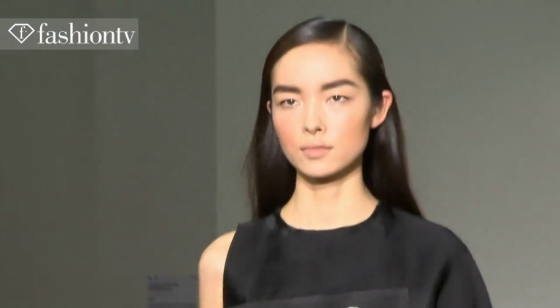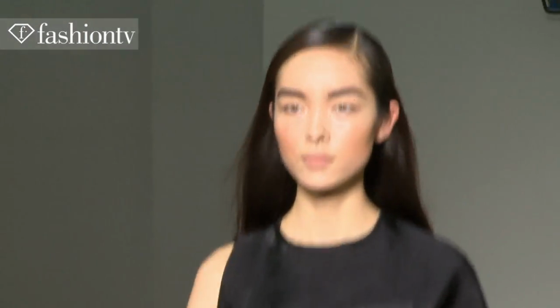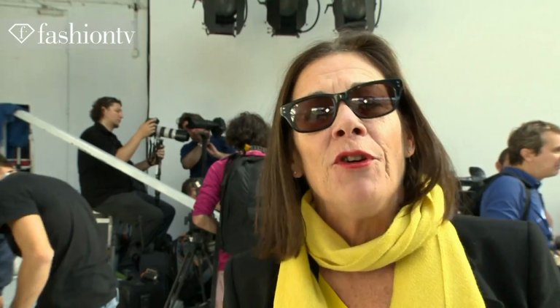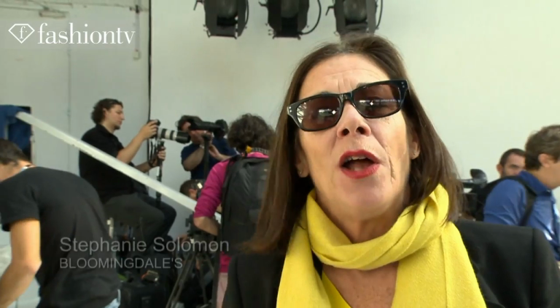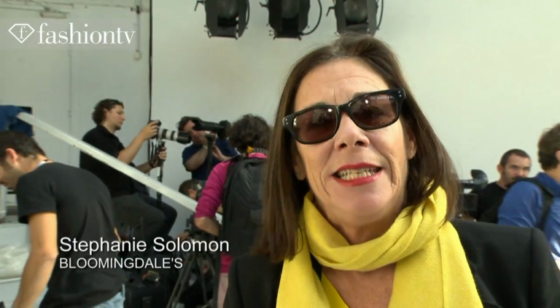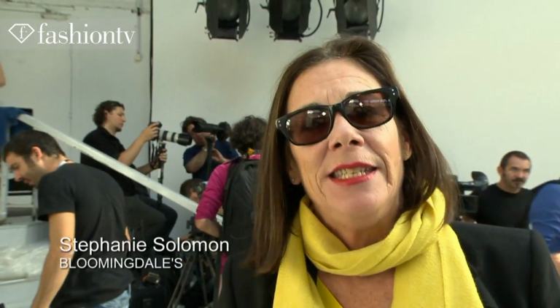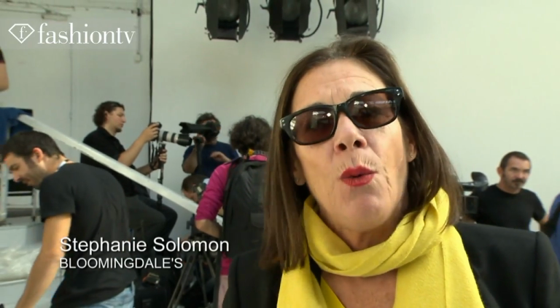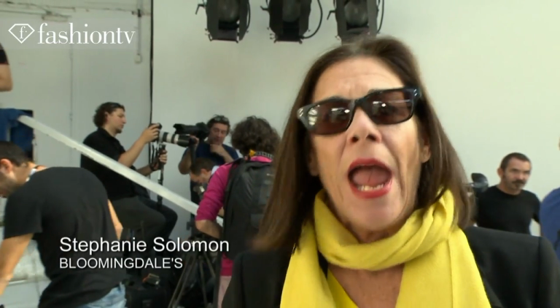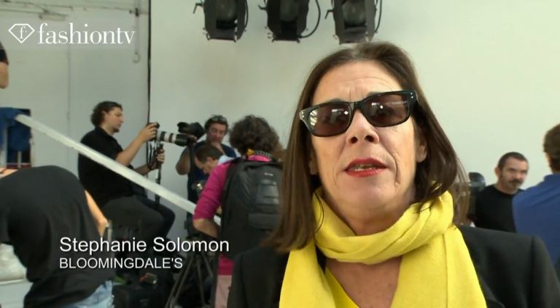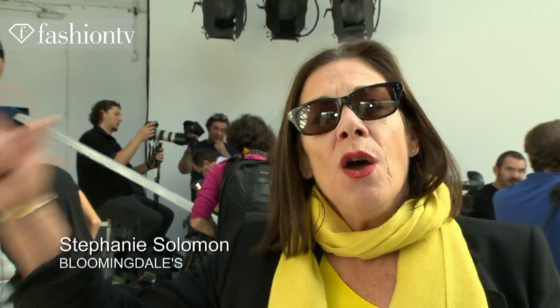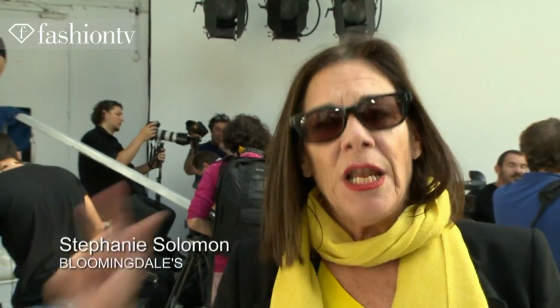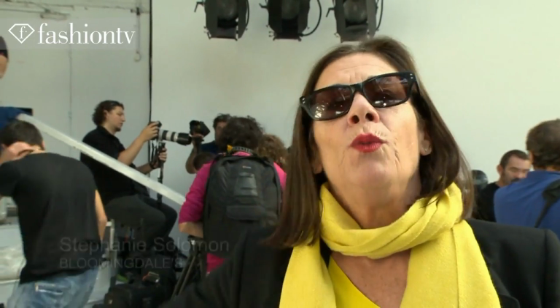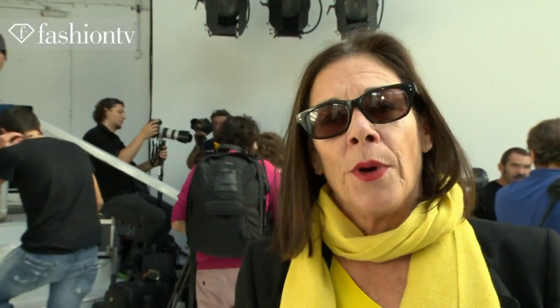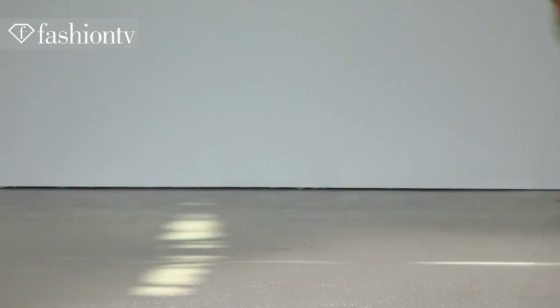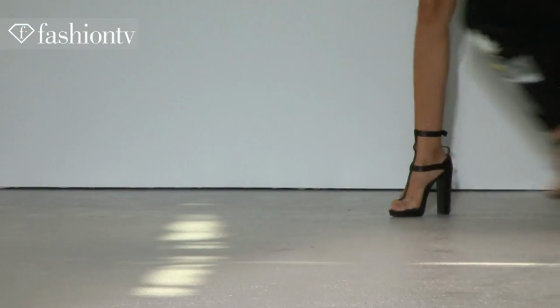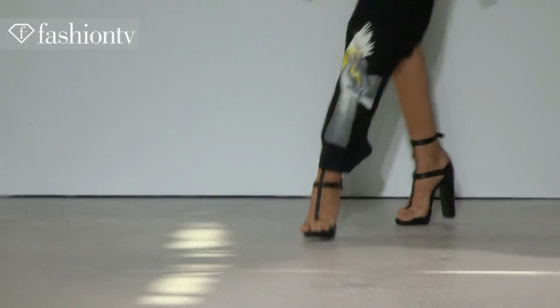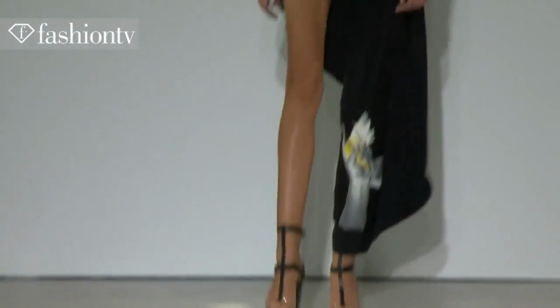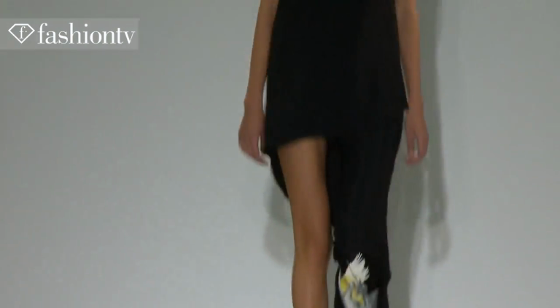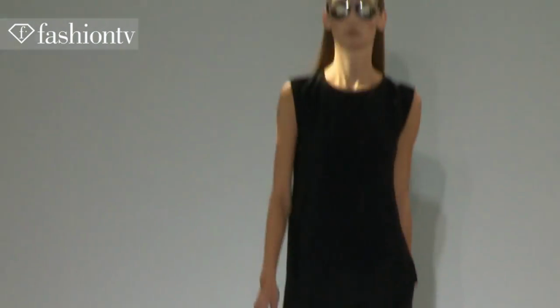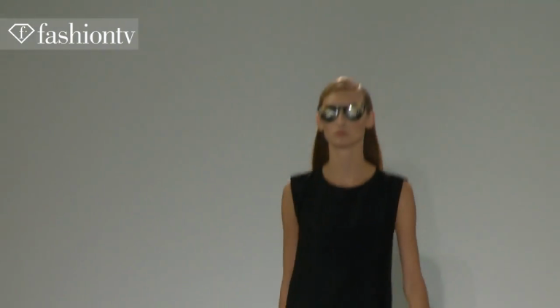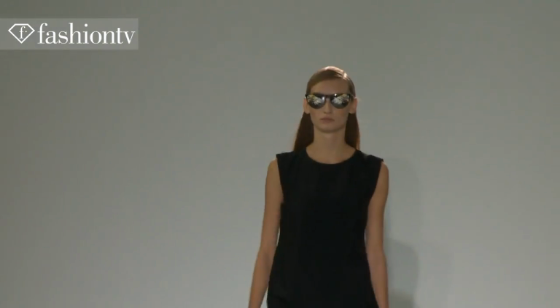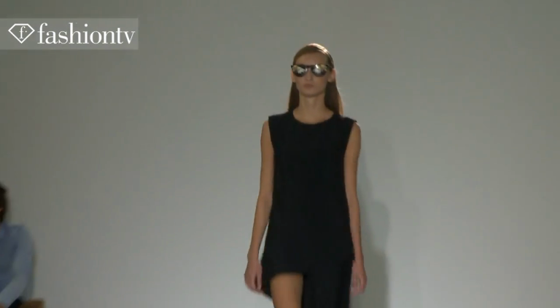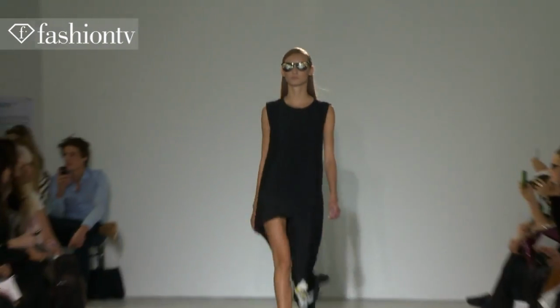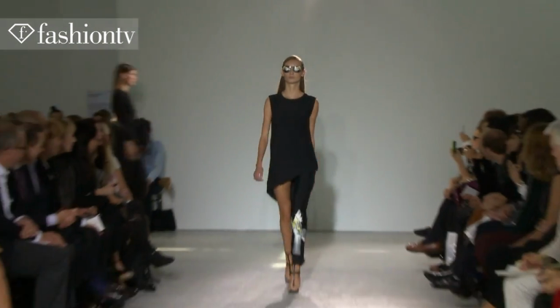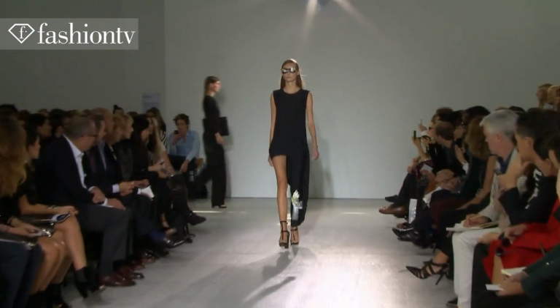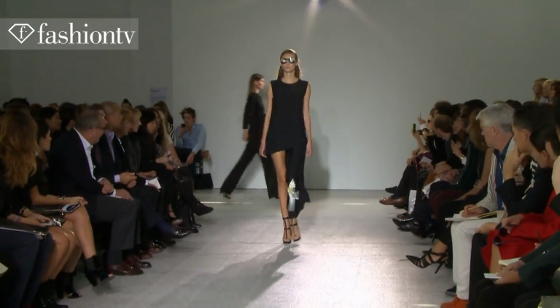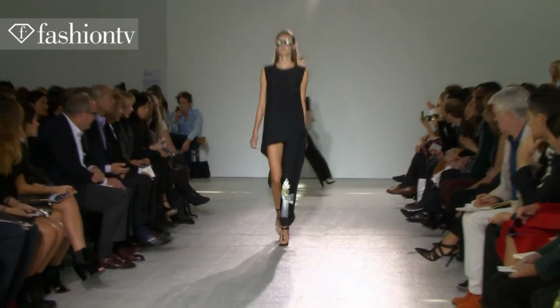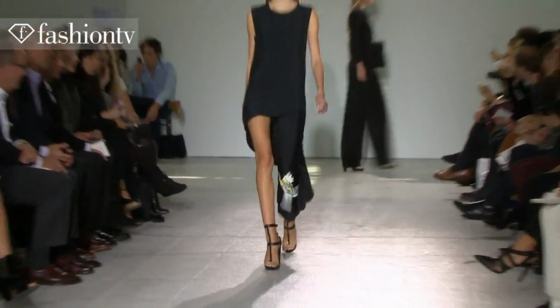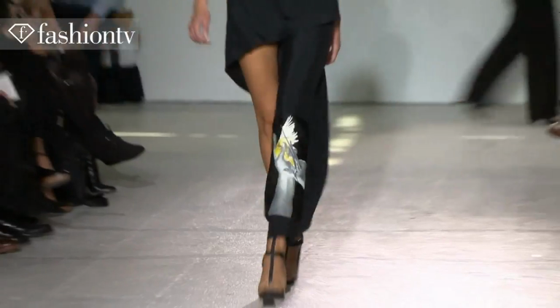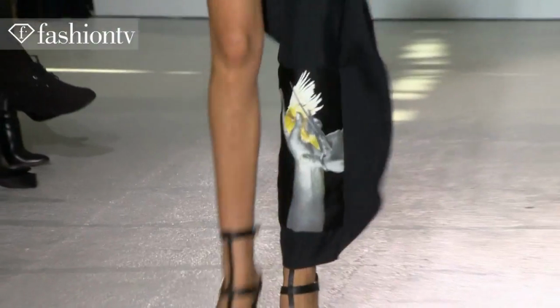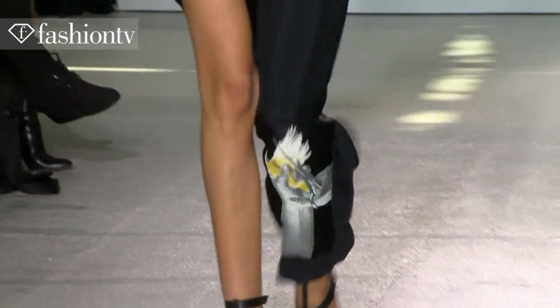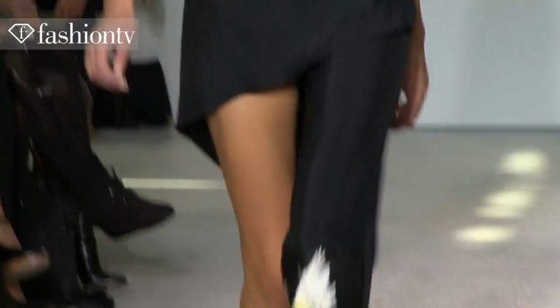I never thought I'd see the day when someone would bring one-legged pants into fashion. And they did it. It looked okay — it looked balanced. A very balanced collection.